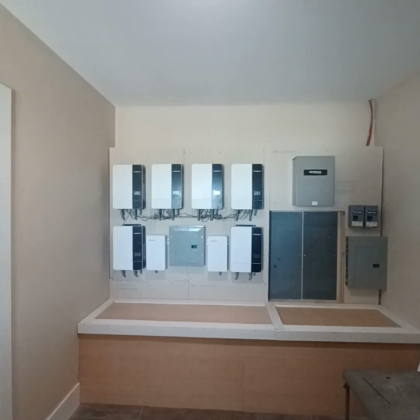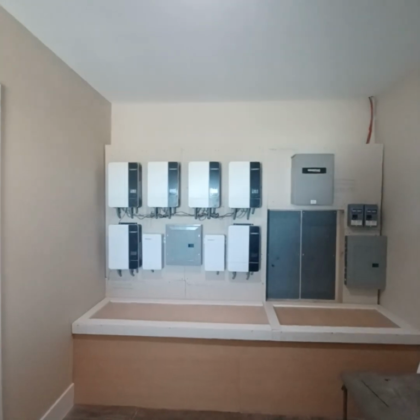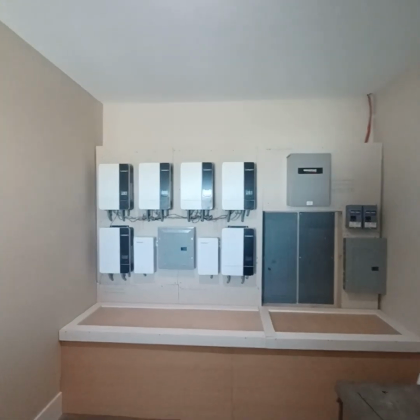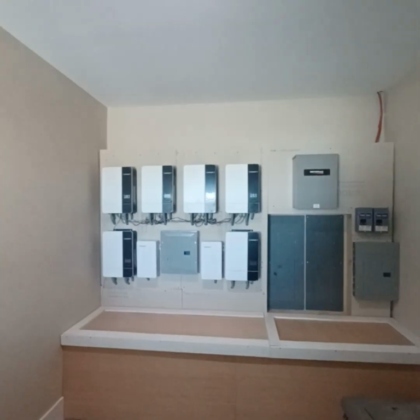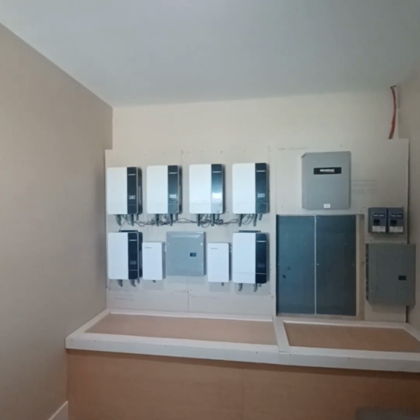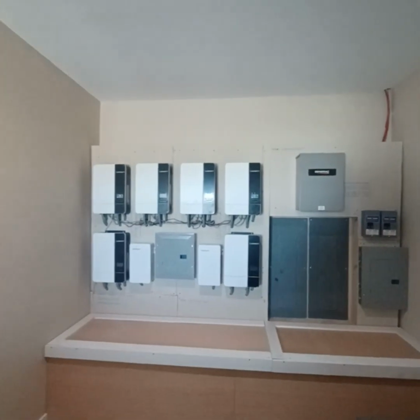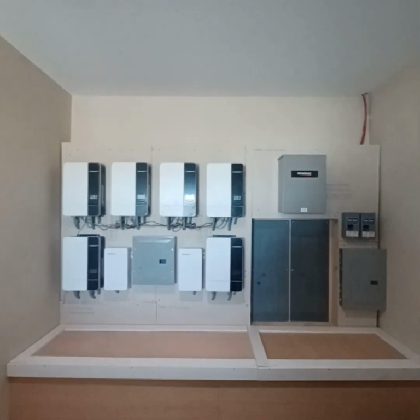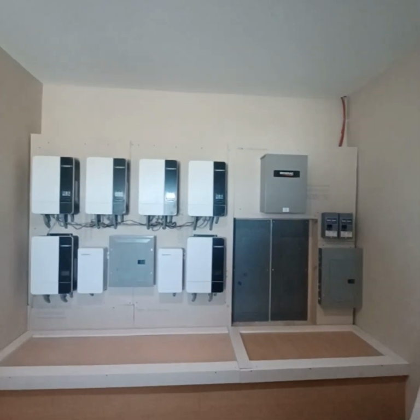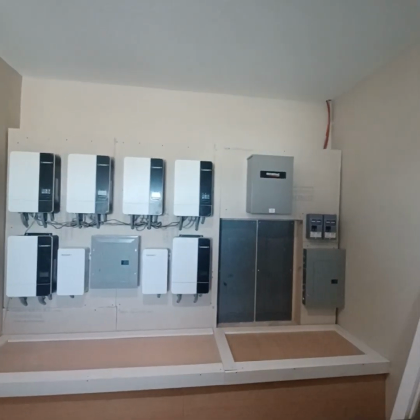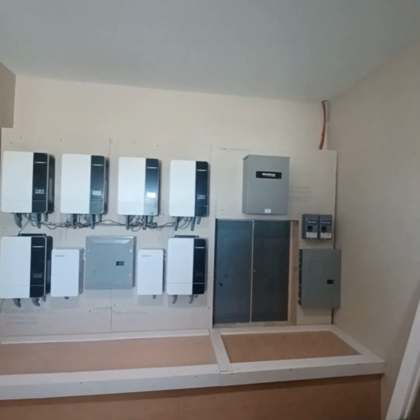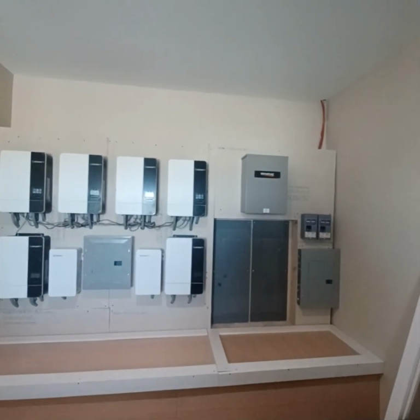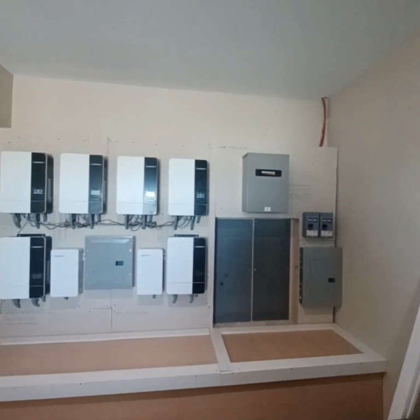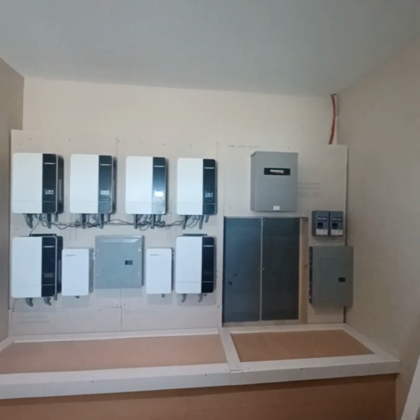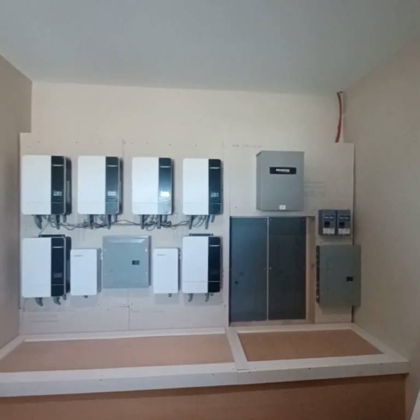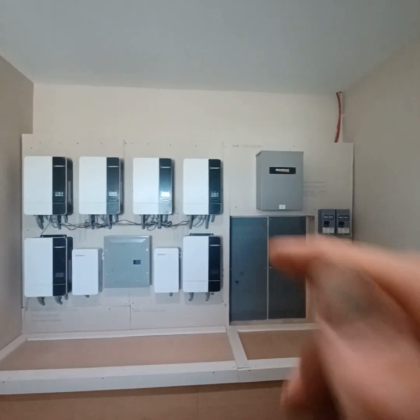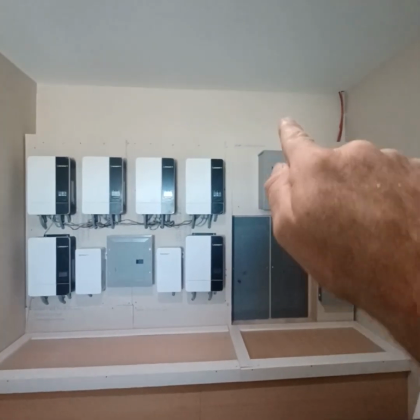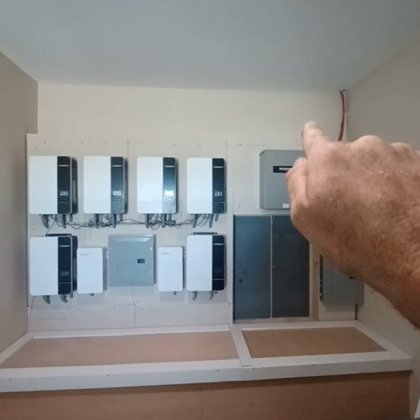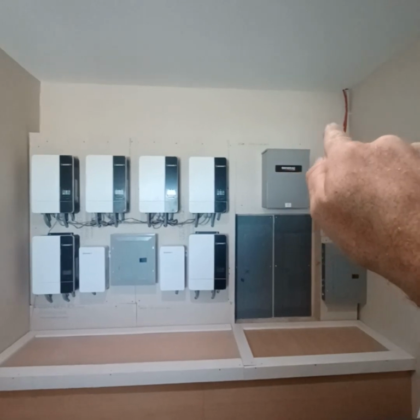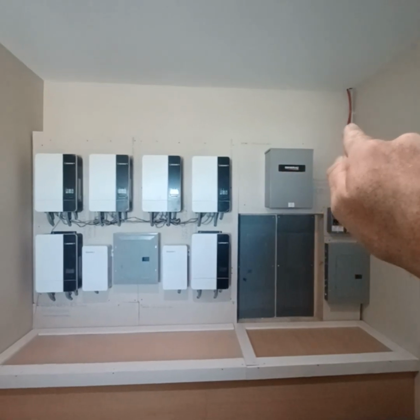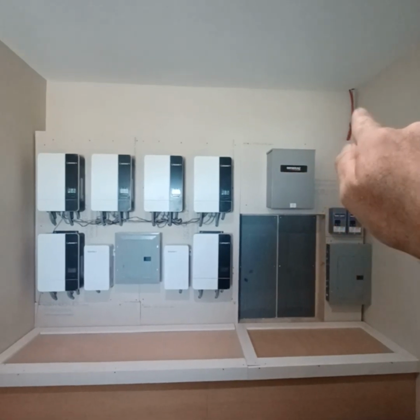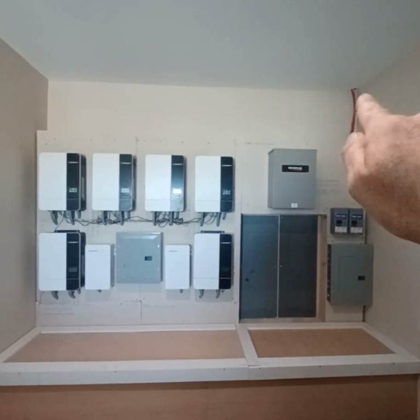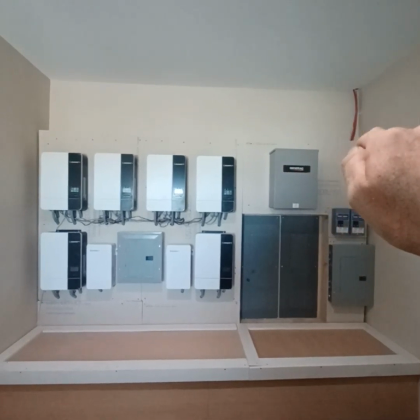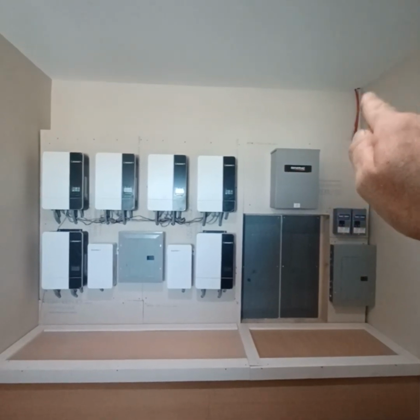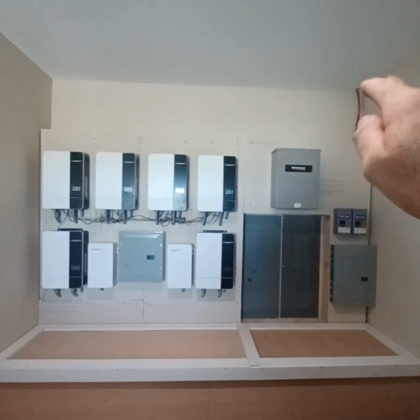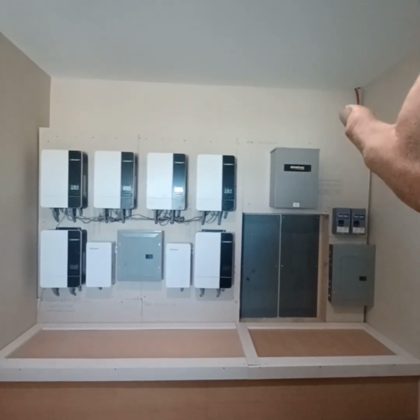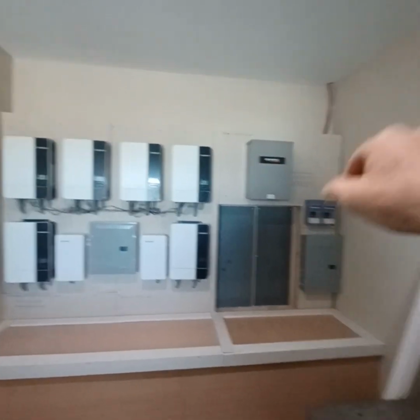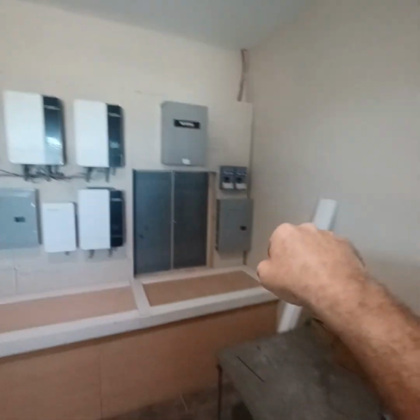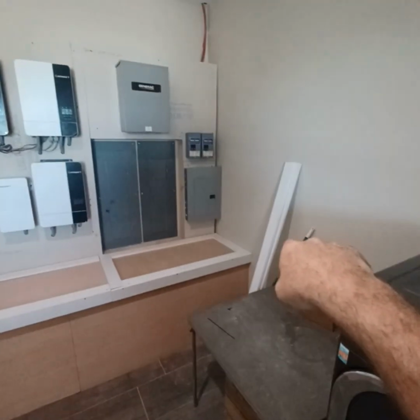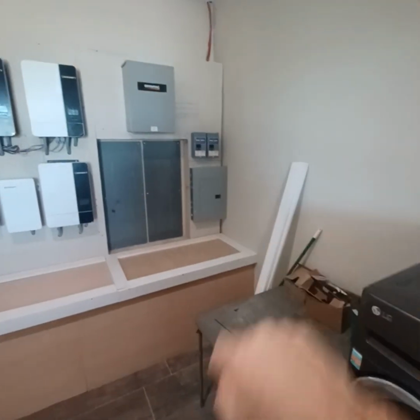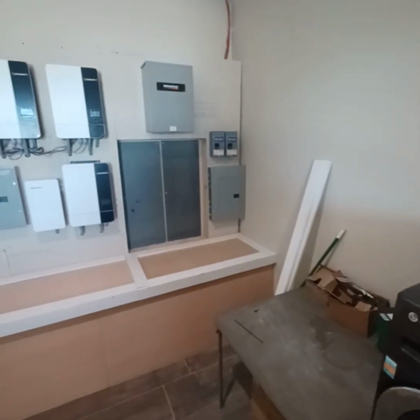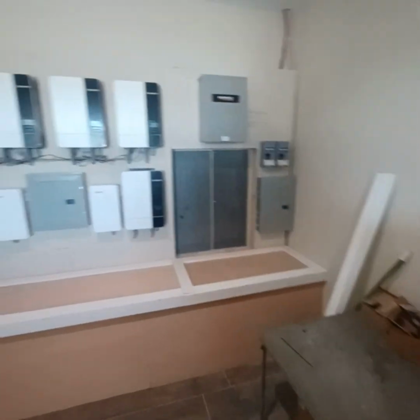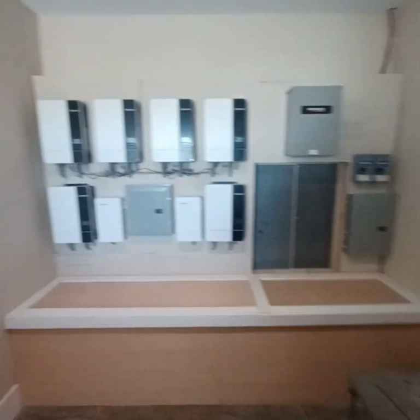Howdy folks, Mark Millett from Solar World here trying to keep you guys updated on all the progress that we're doing here. Never mind that little red wire up there — that is the last thing we got to do is cap that off with that wood that you're seeing right there.